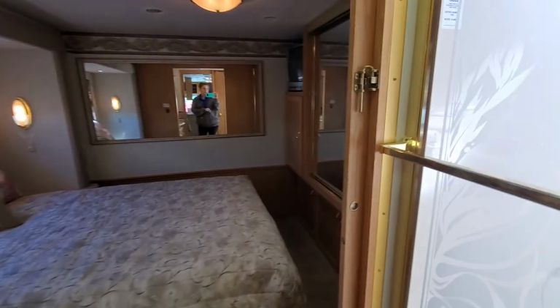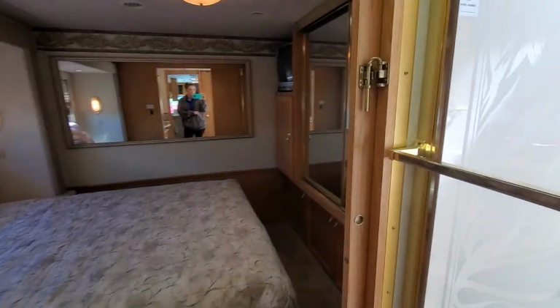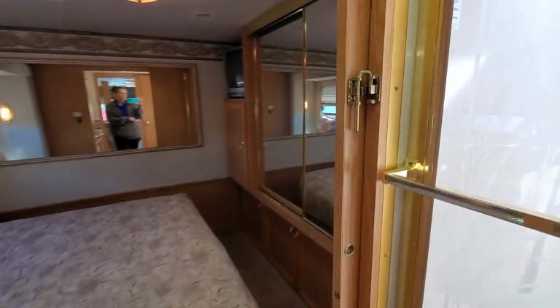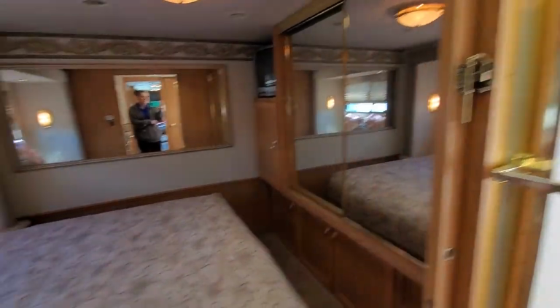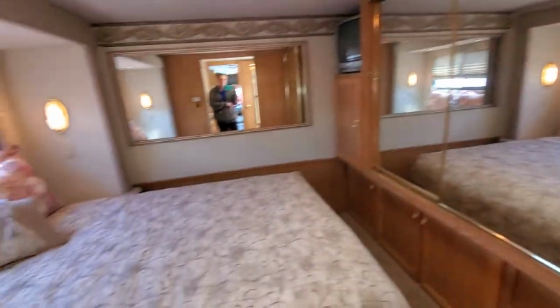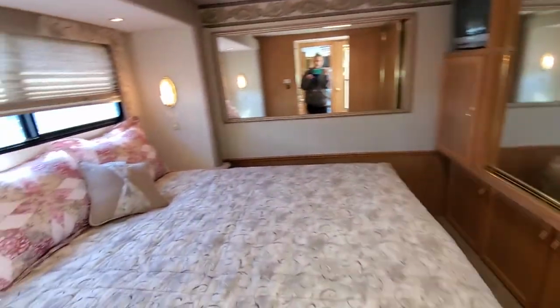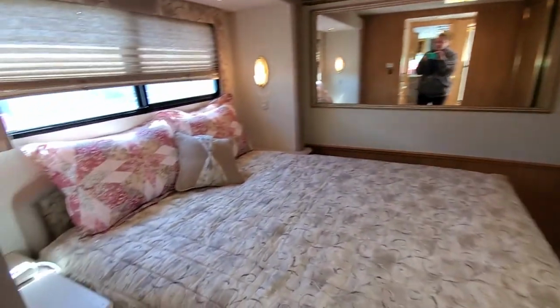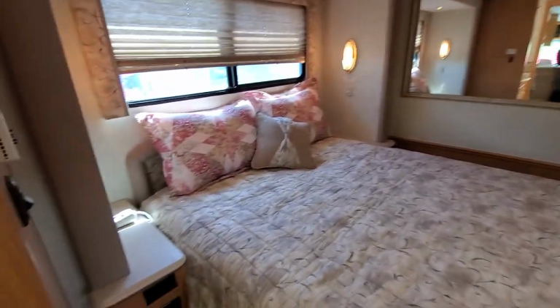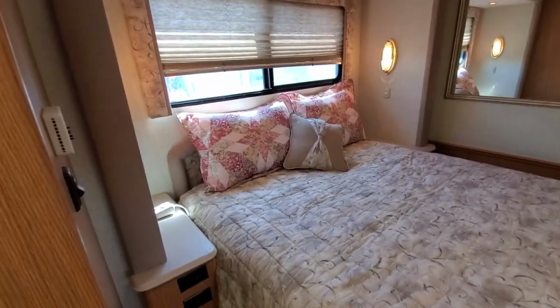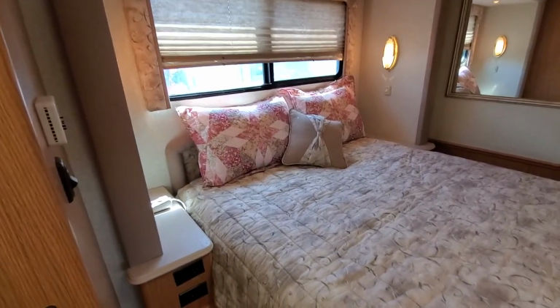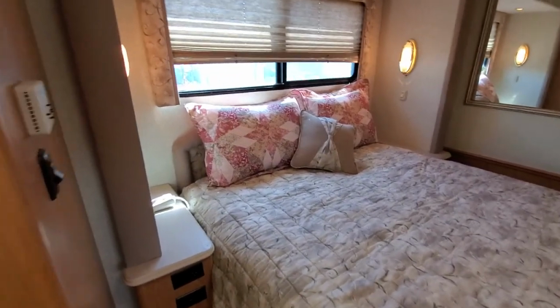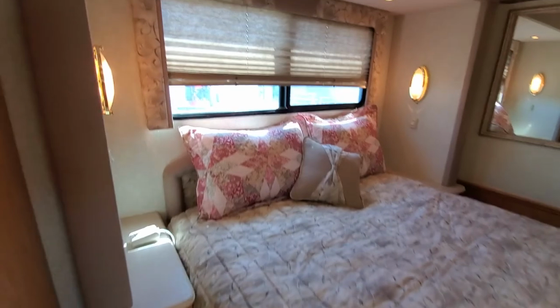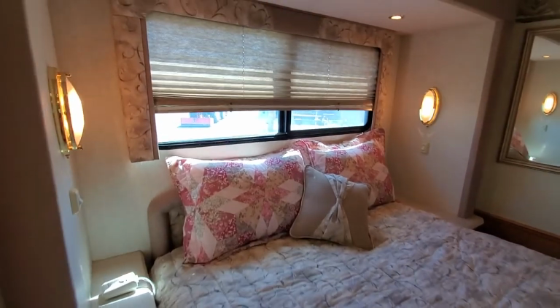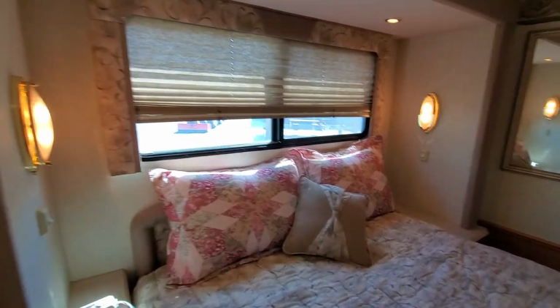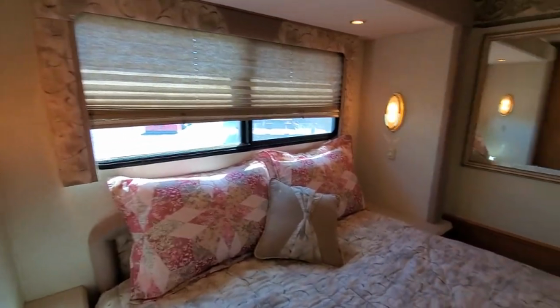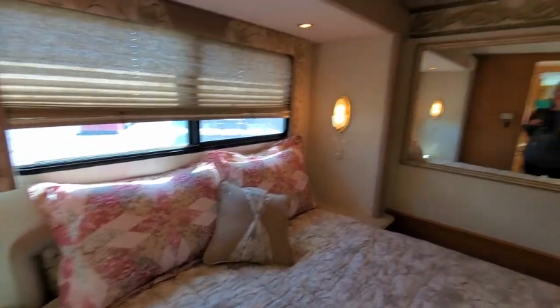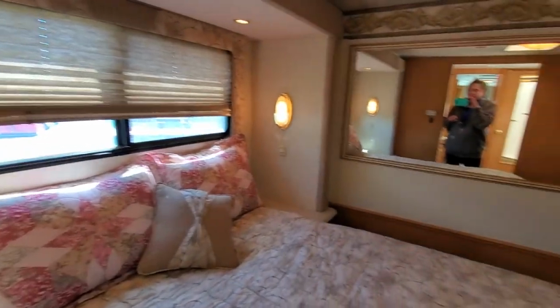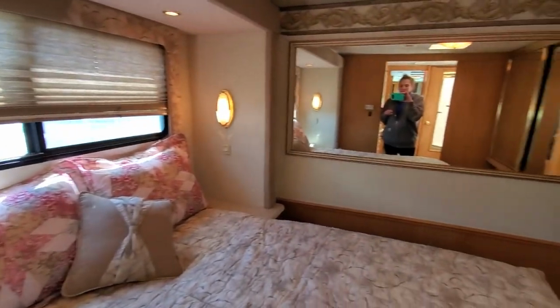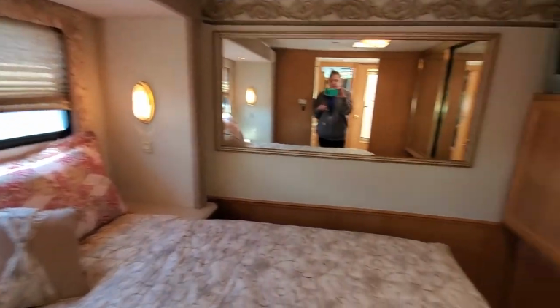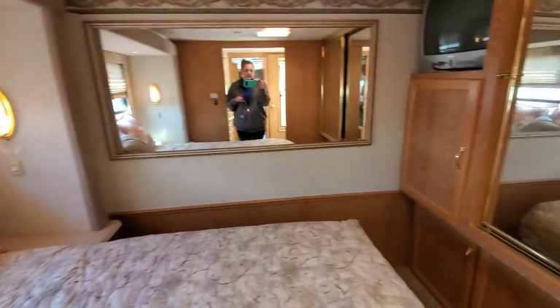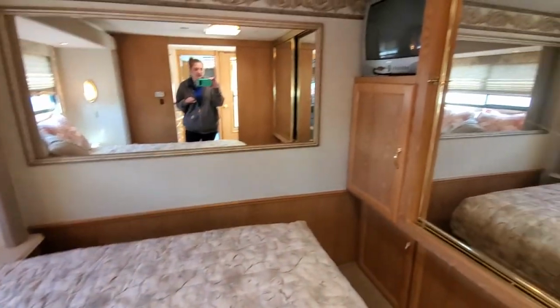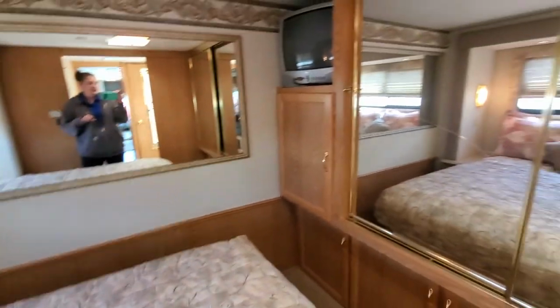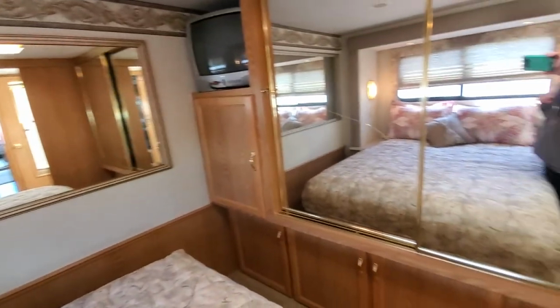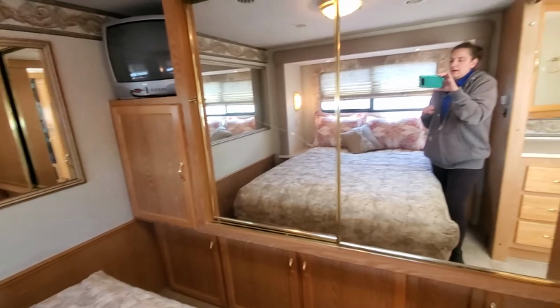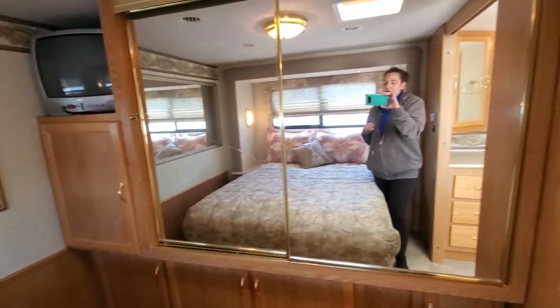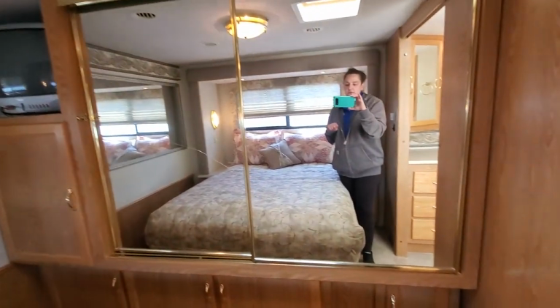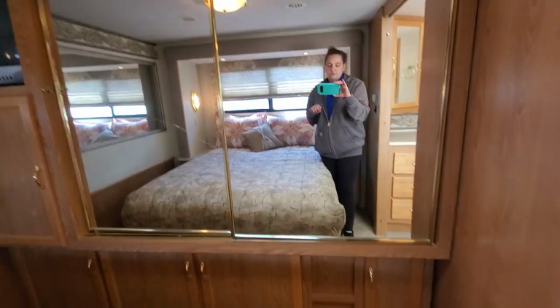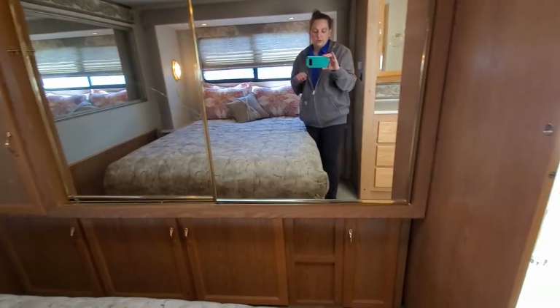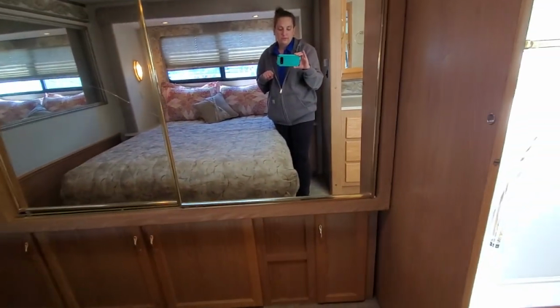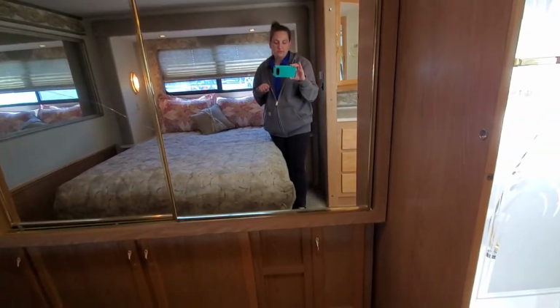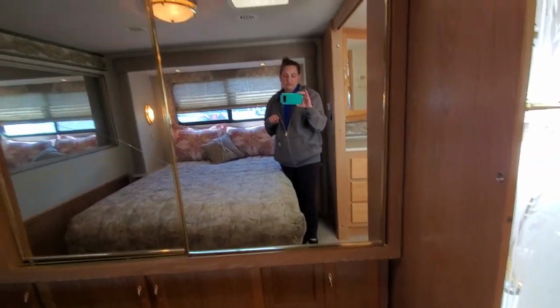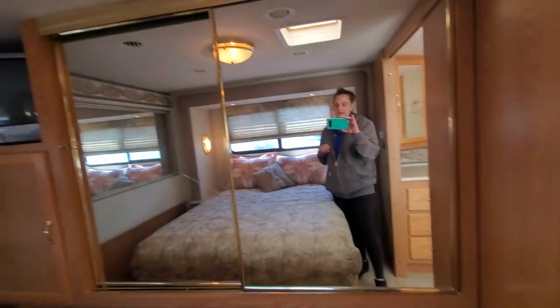Then you've got your queen bed — this is a heated mattress, so you're never going to get cold if you're out on the road. And then lots of storage for your closet space.